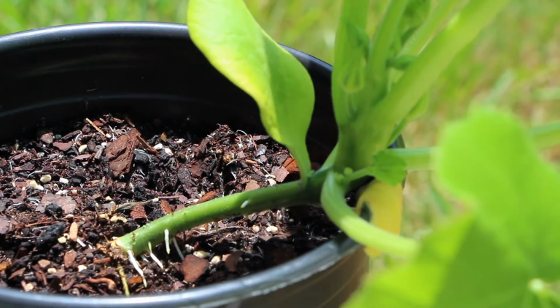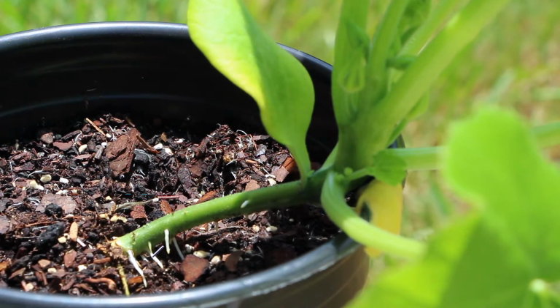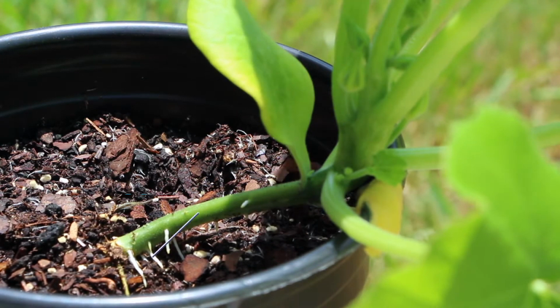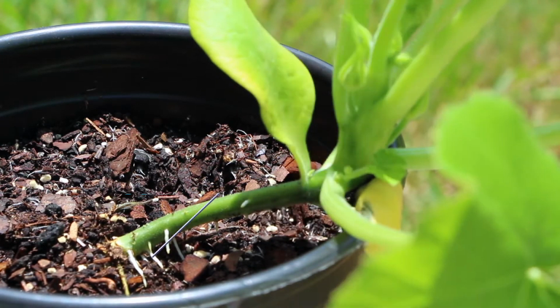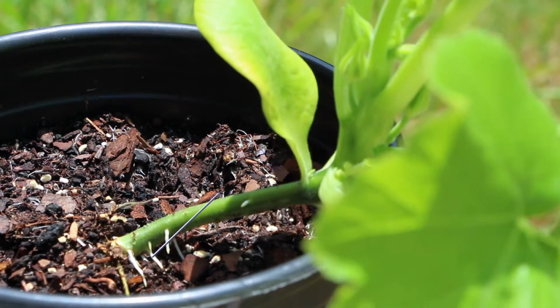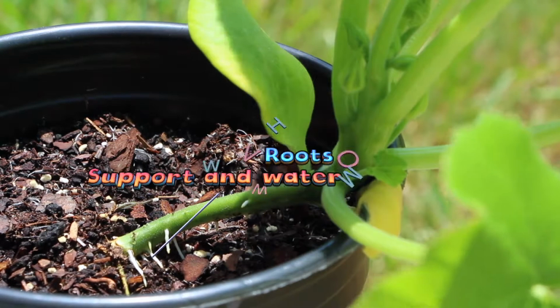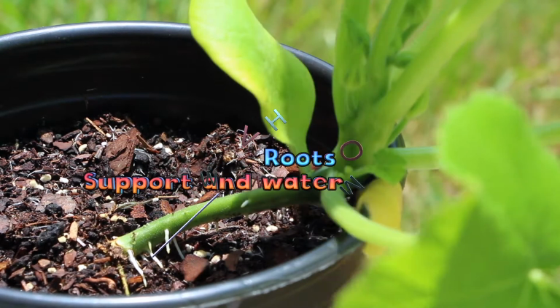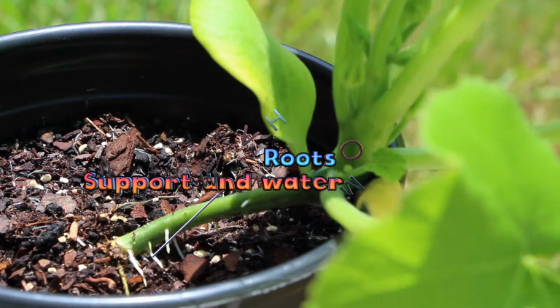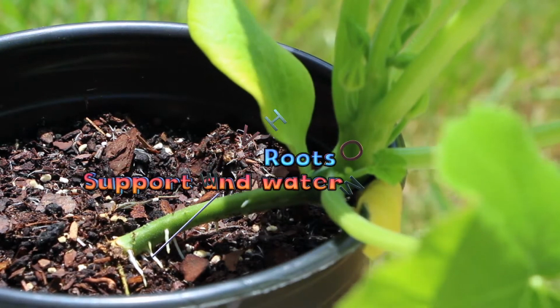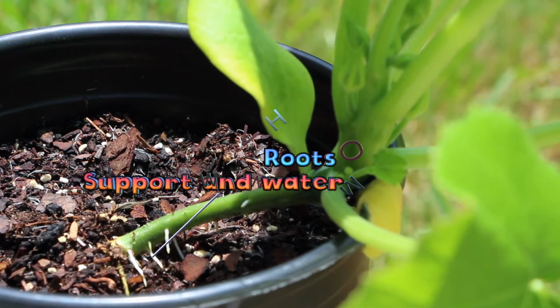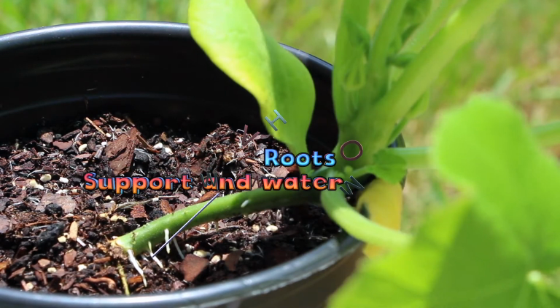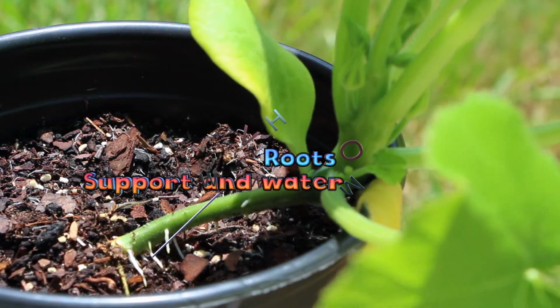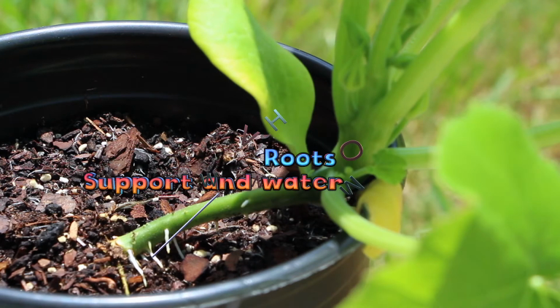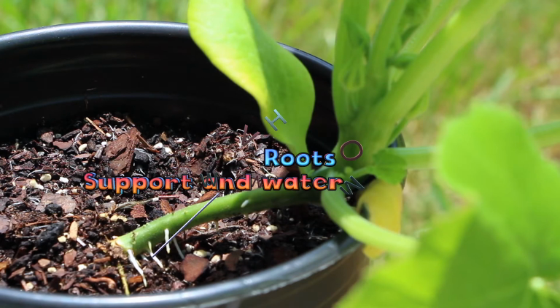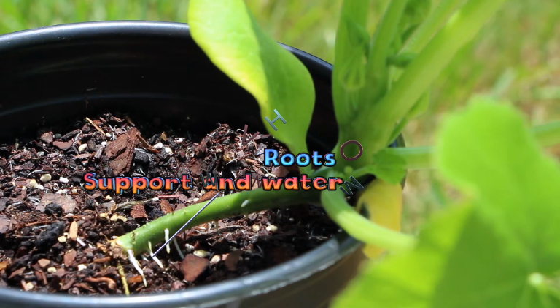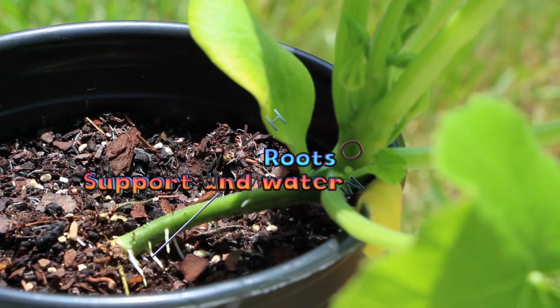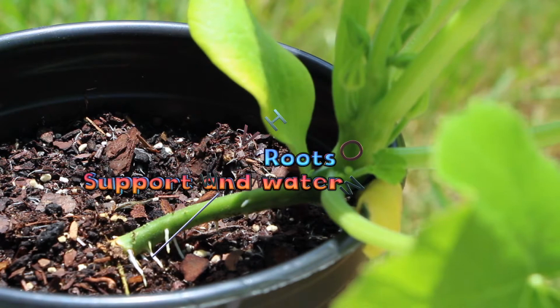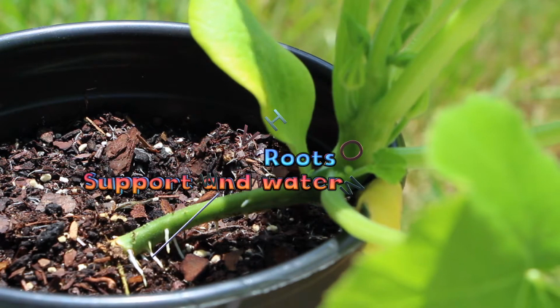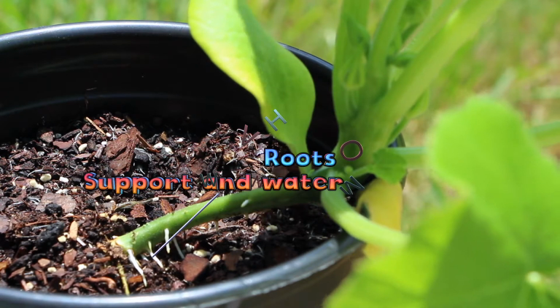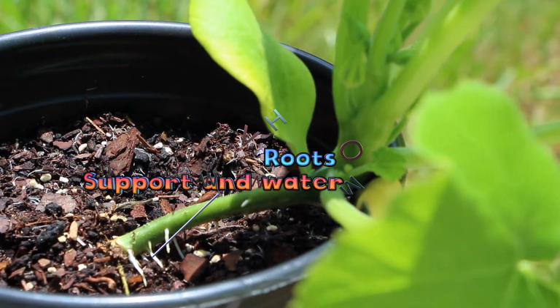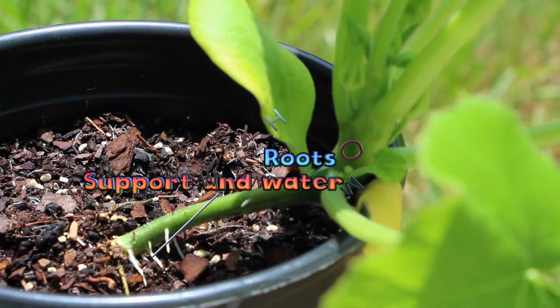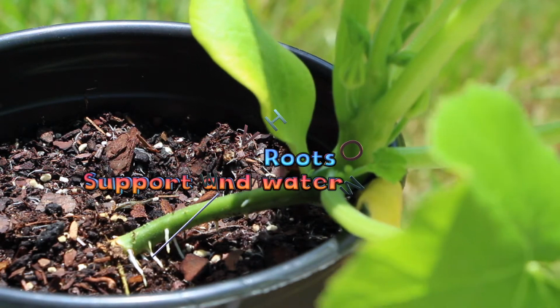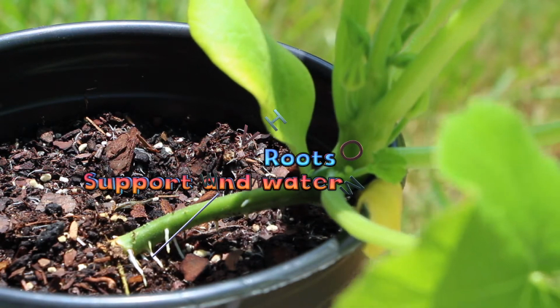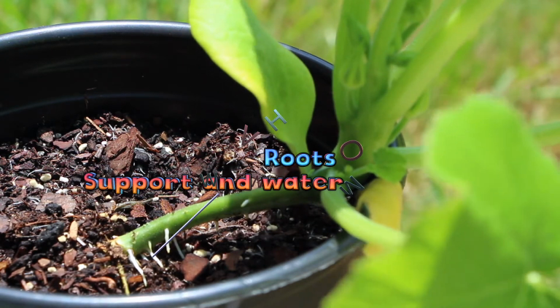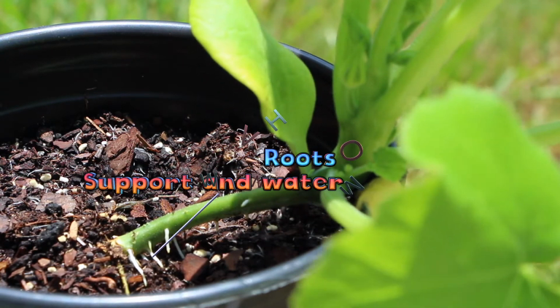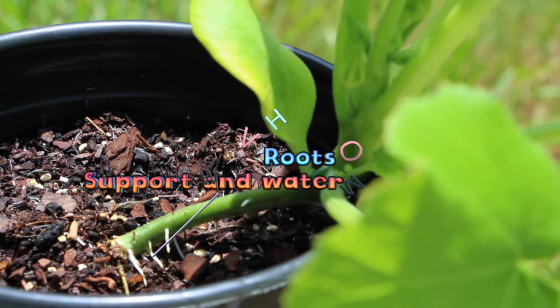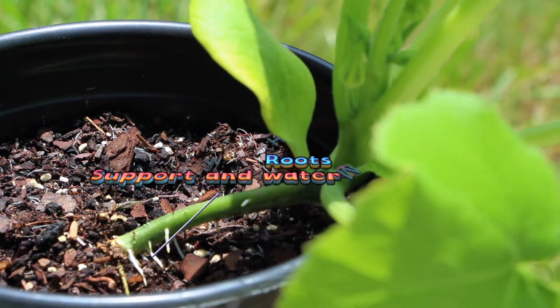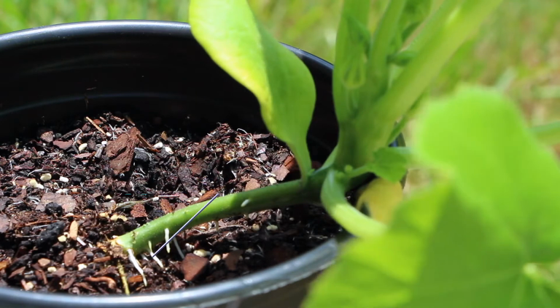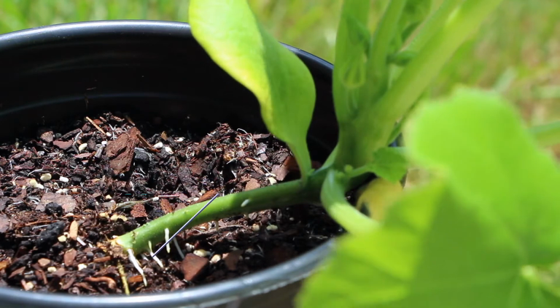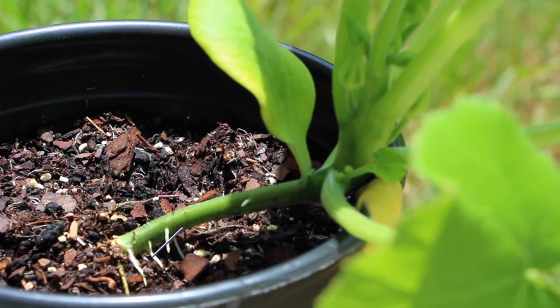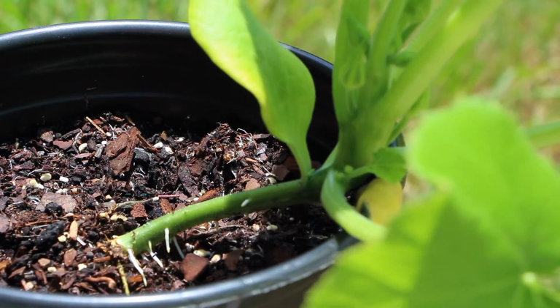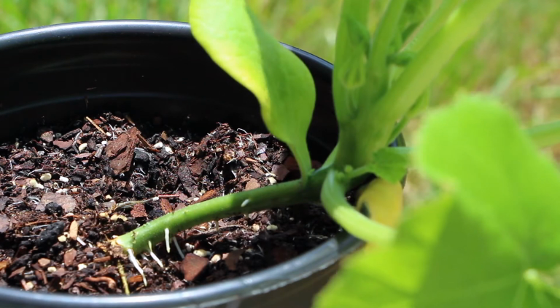These are the roots. You can just see some of the roots sticking up. The roots help provide support and help provide water to the whole plant. The roots grow down into the soil.